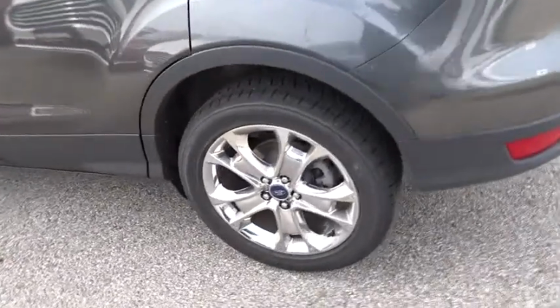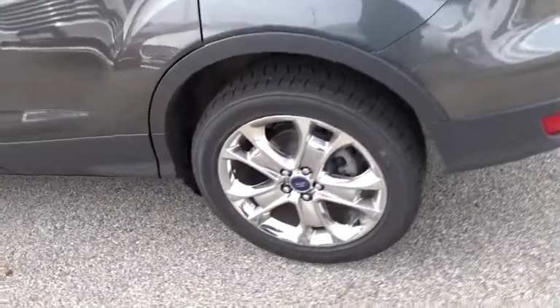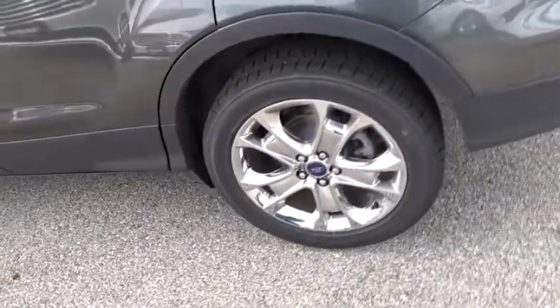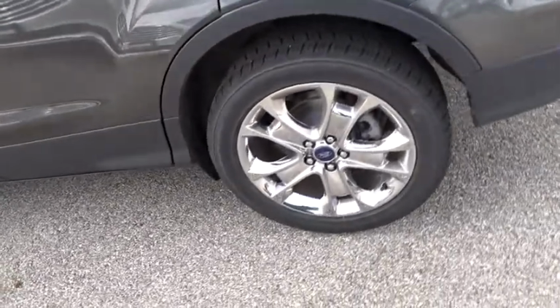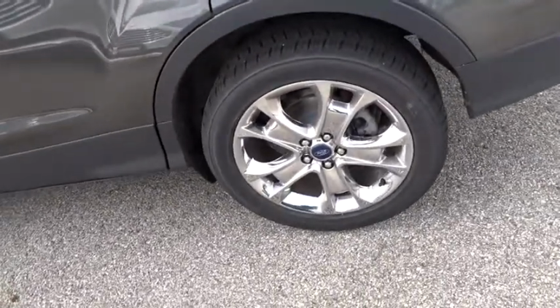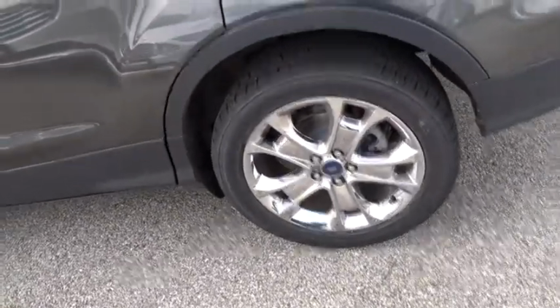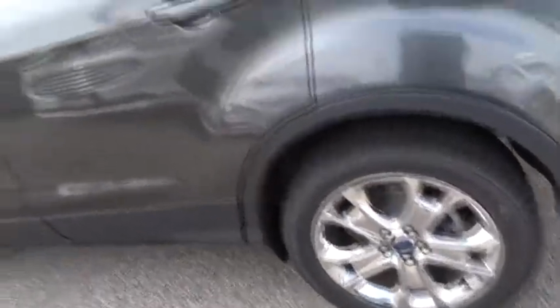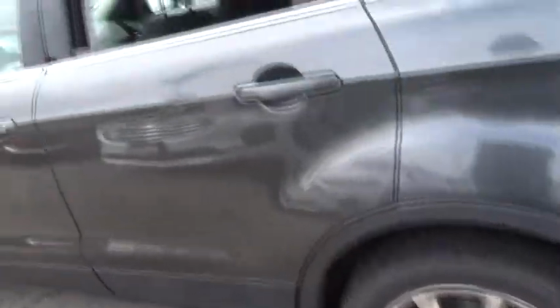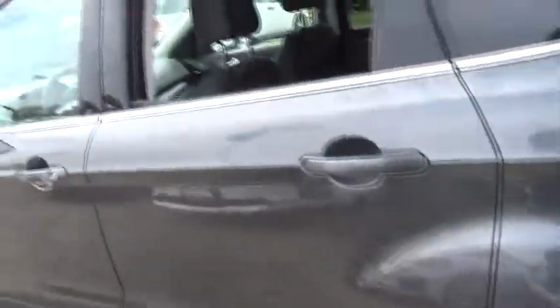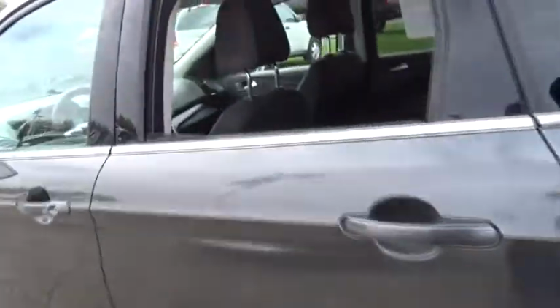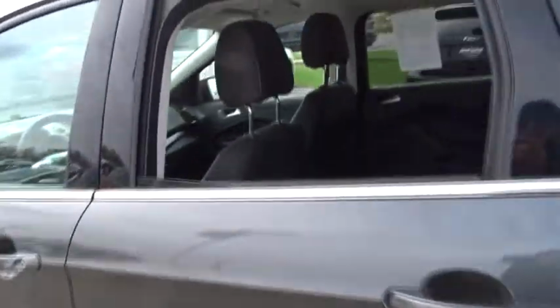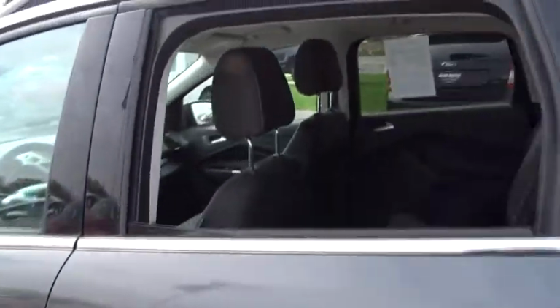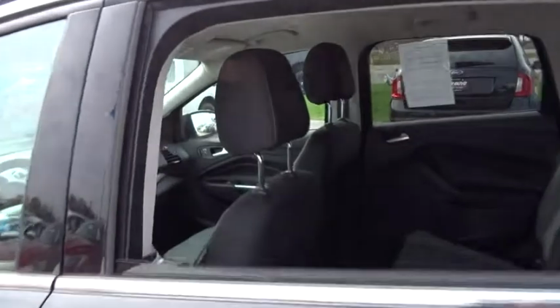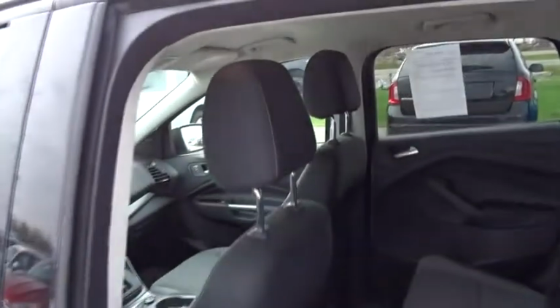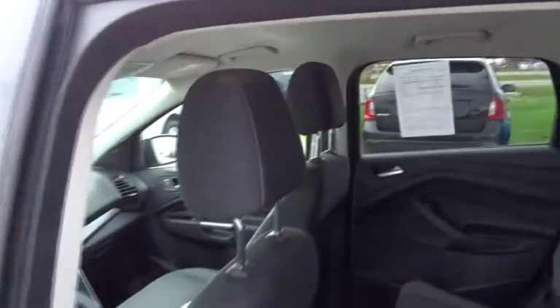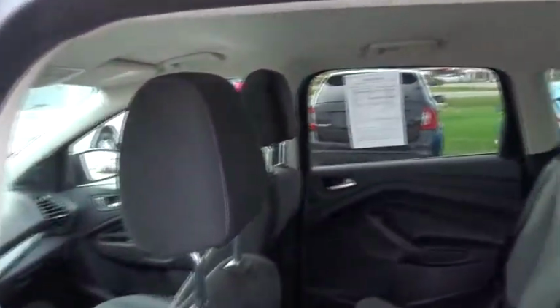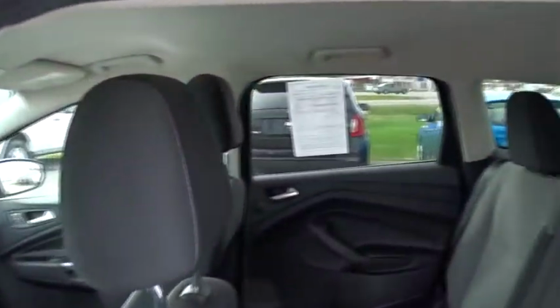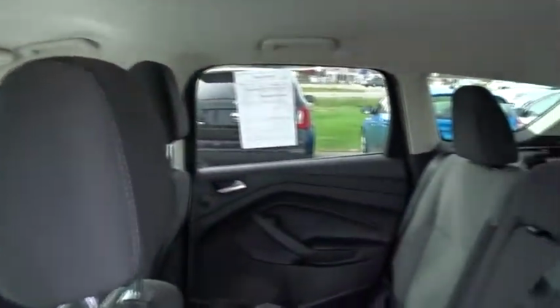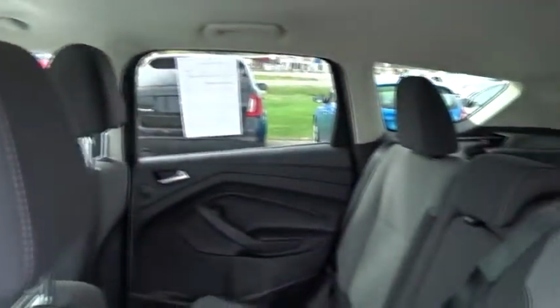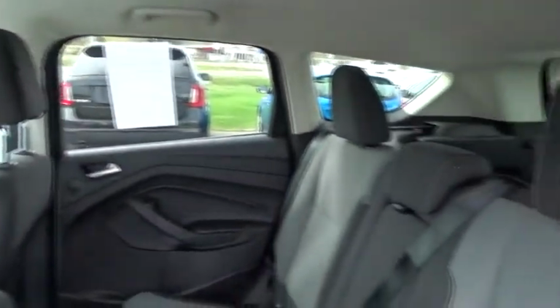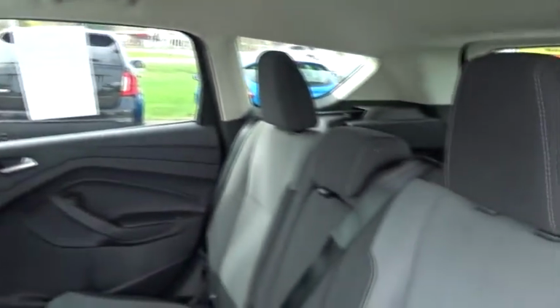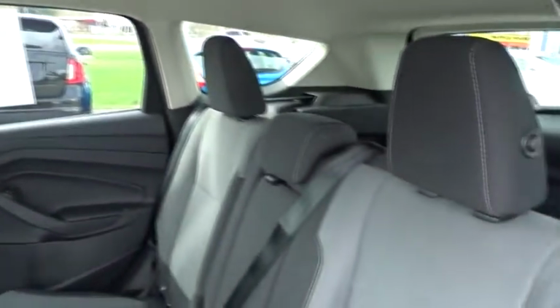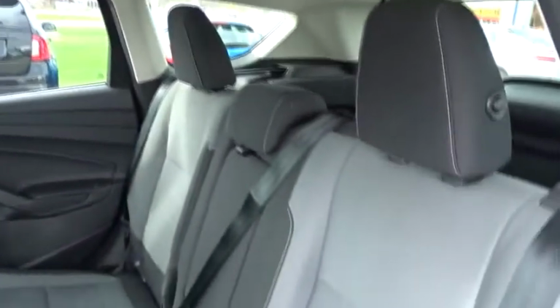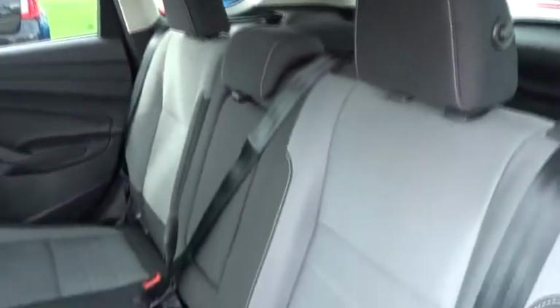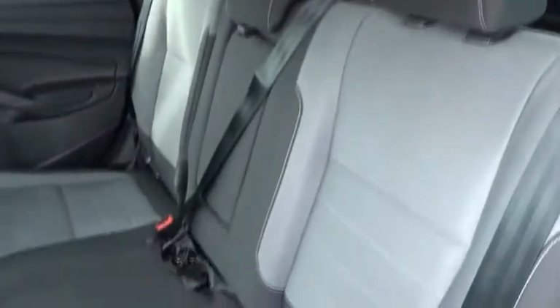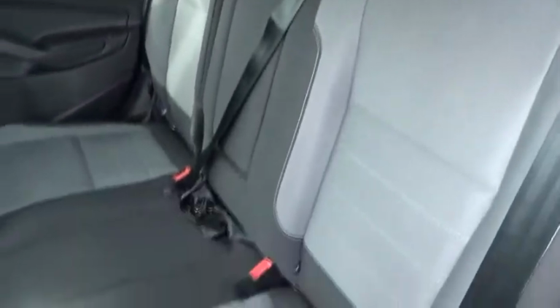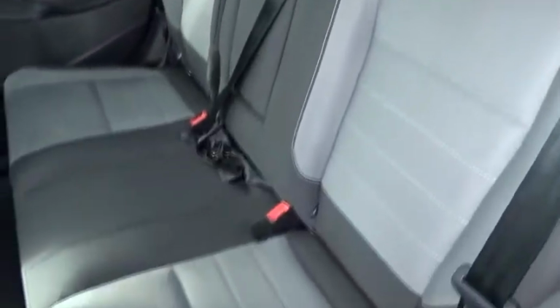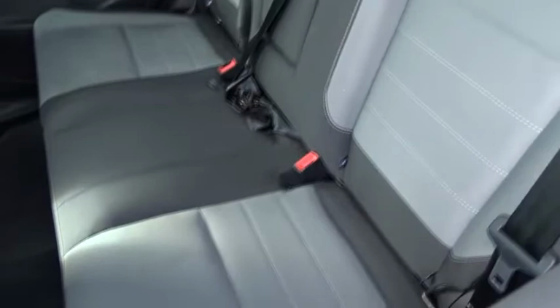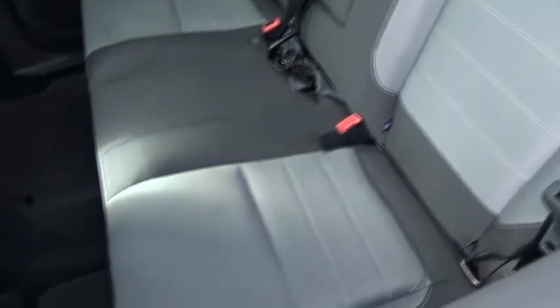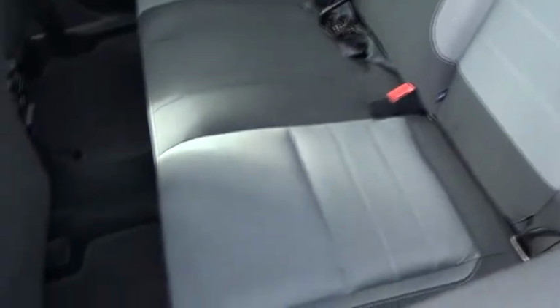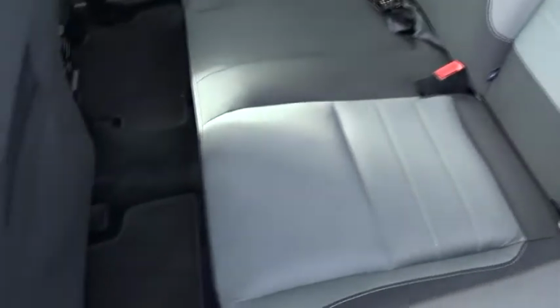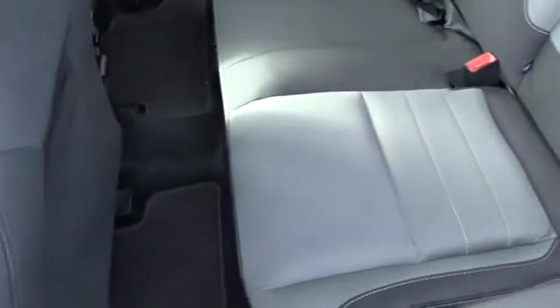Brake assist, tachometer, panic alarm, overhead console, power driver's seat, front reading lamps. If you like it online, you'll love it in your driveway. Take it for a spin today.